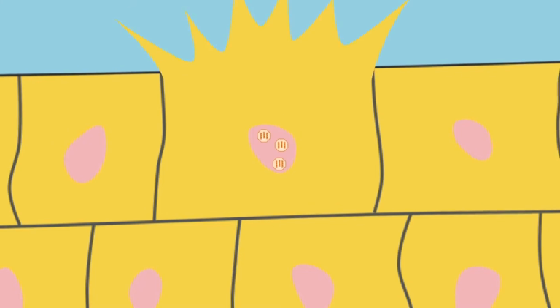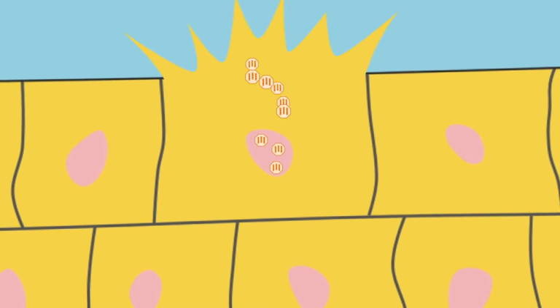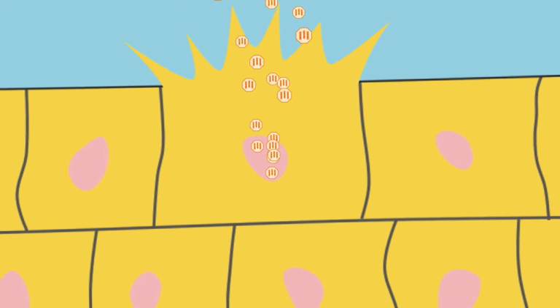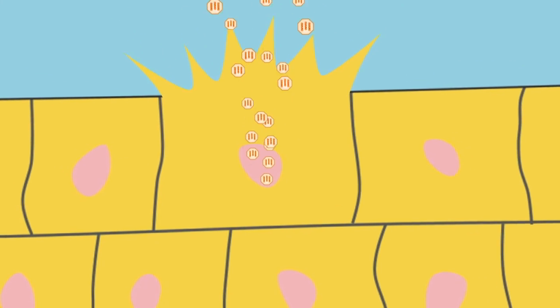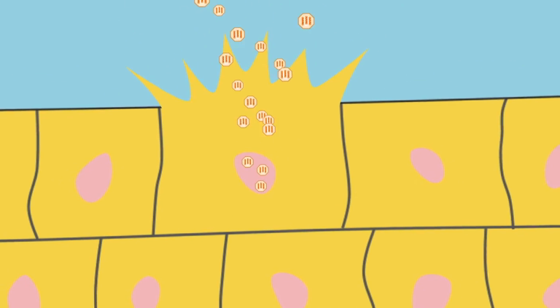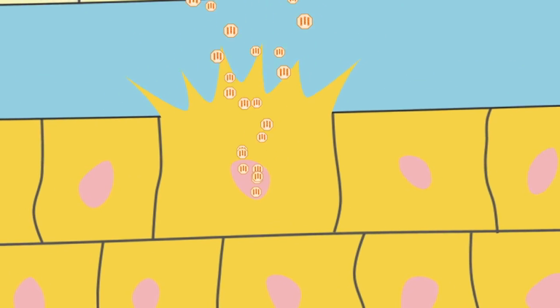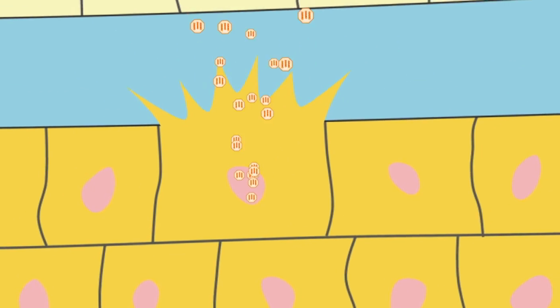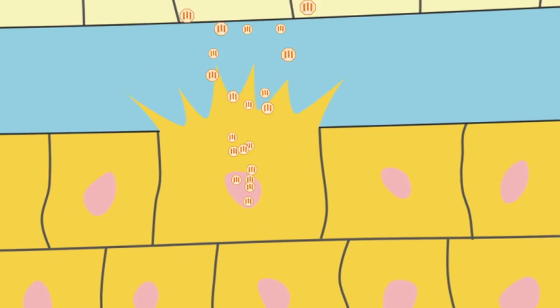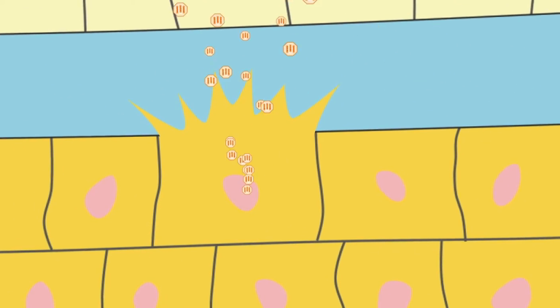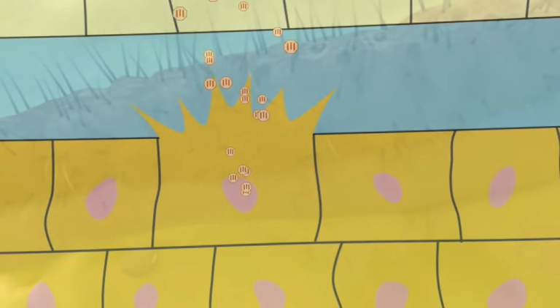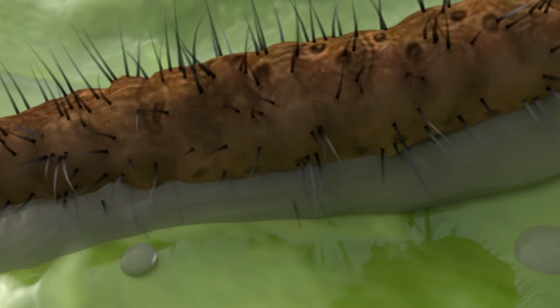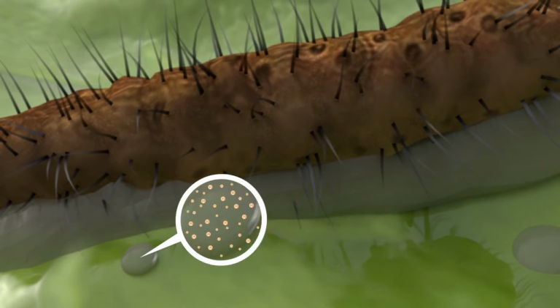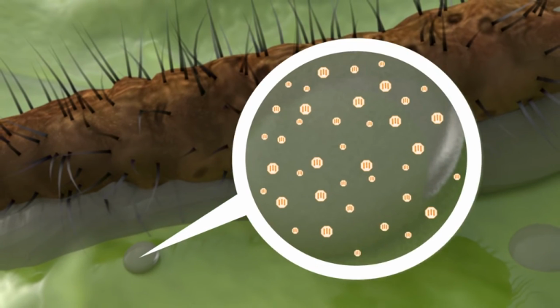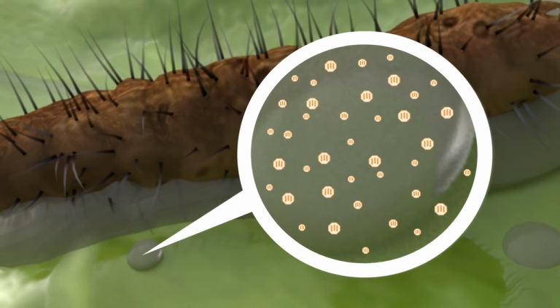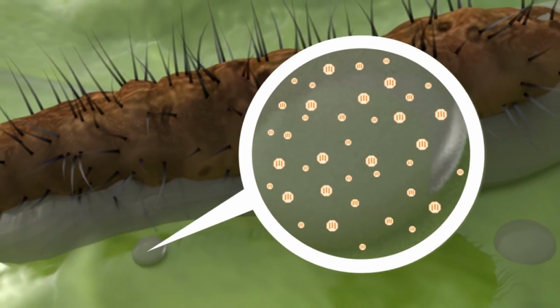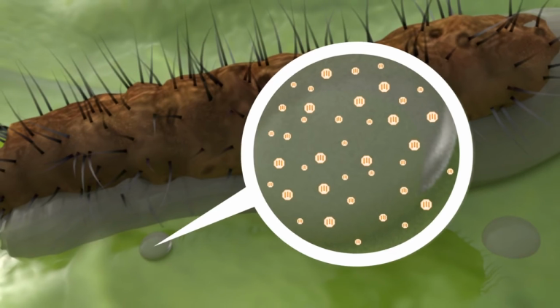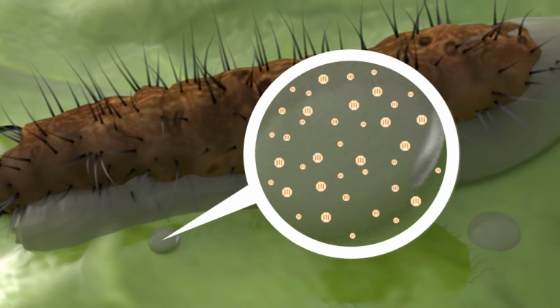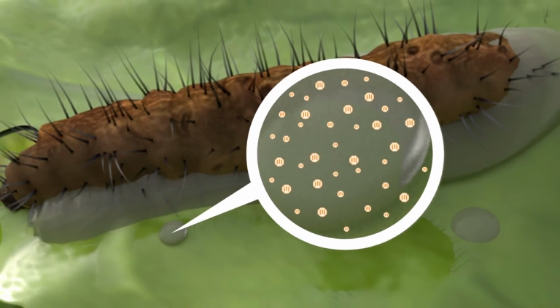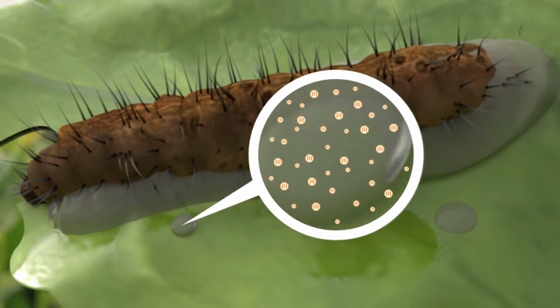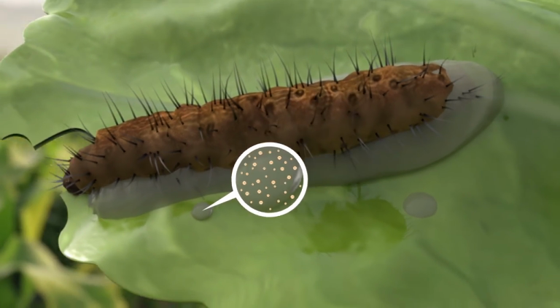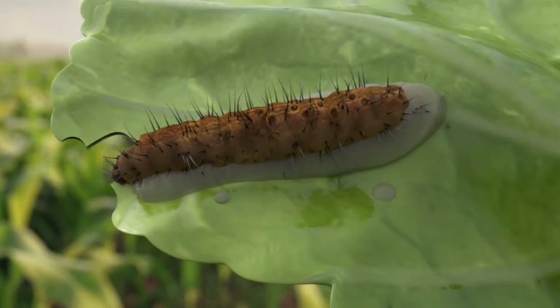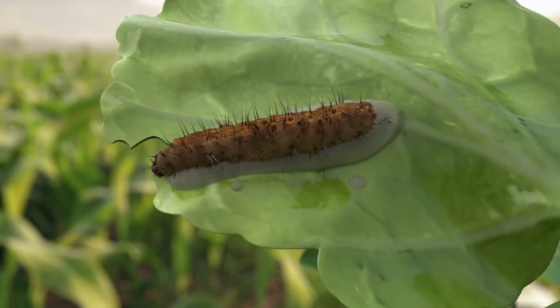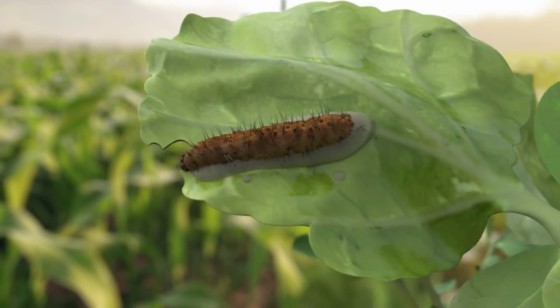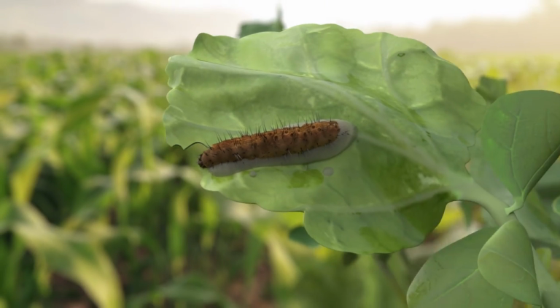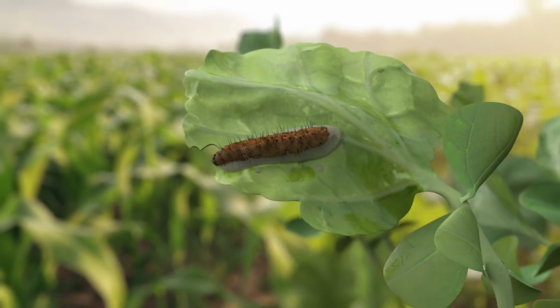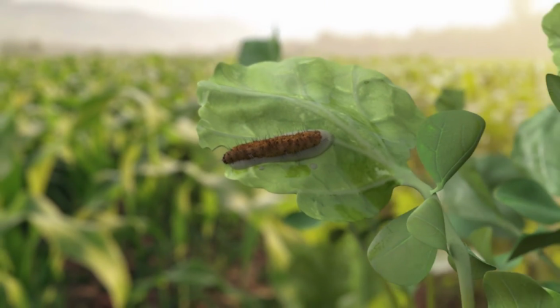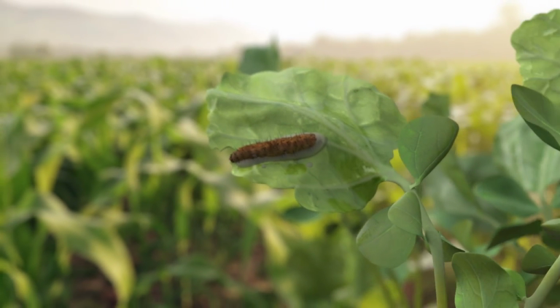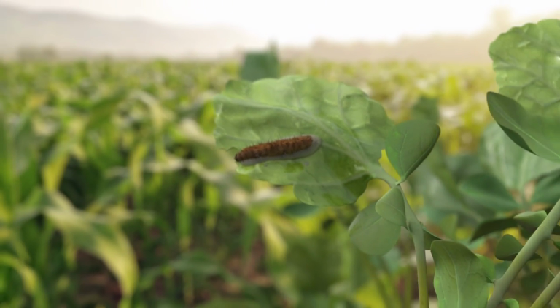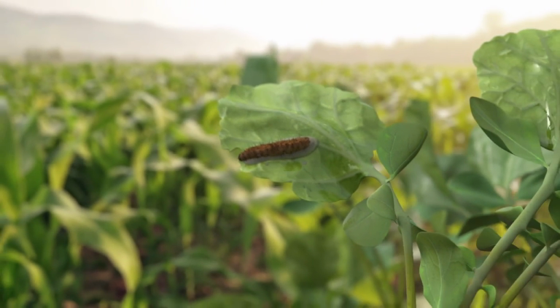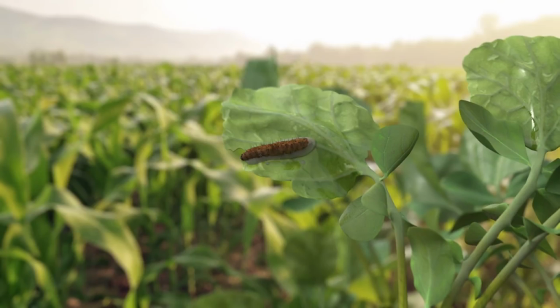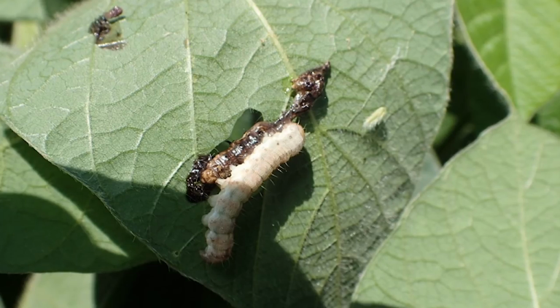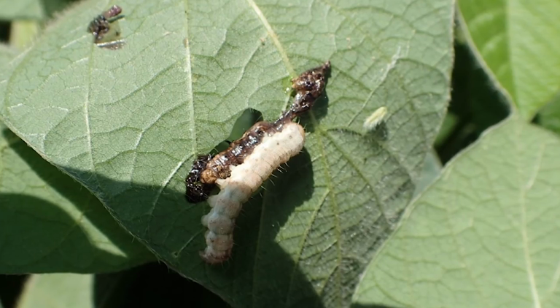The NPV liquefies or lyses the caterpillar from the inside out, releasing billions of NPV particles onto the crop. These new NPV particles then serve to inoculate that crop from further attack by the caterpillar pest.